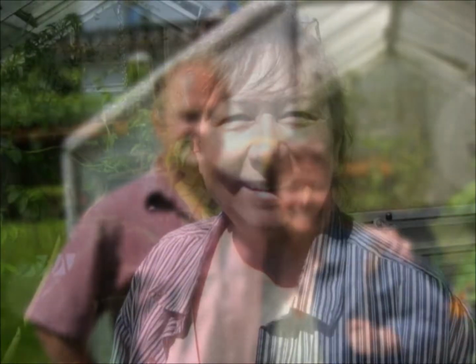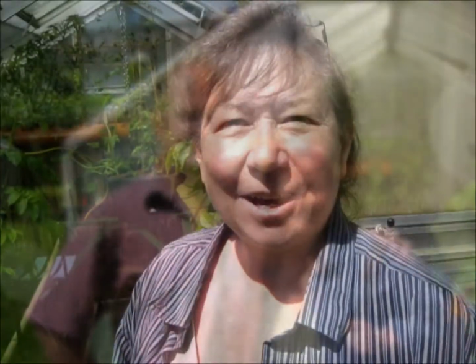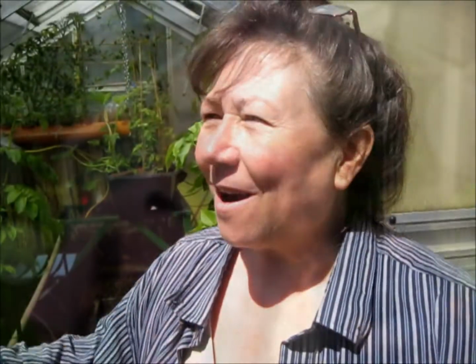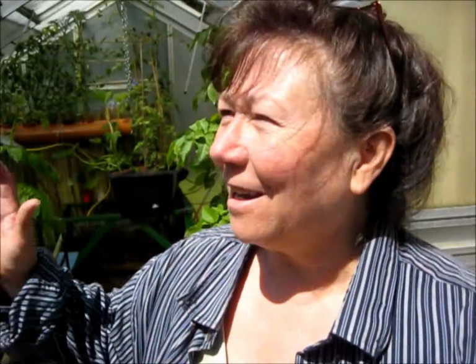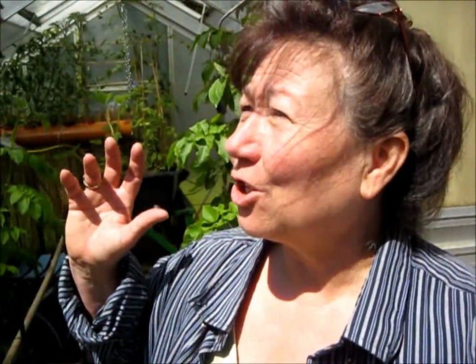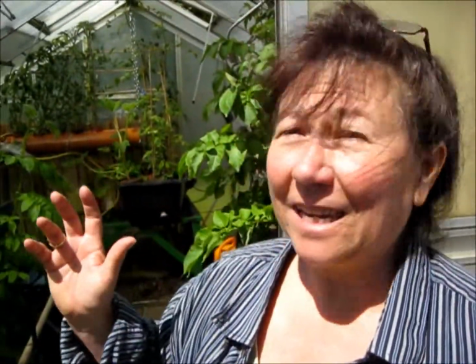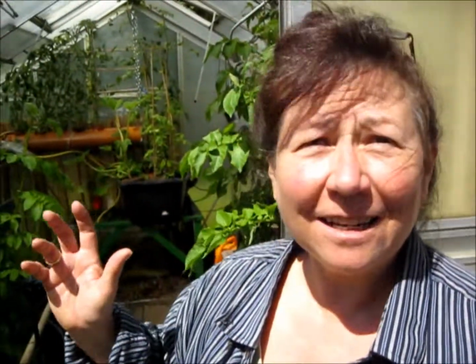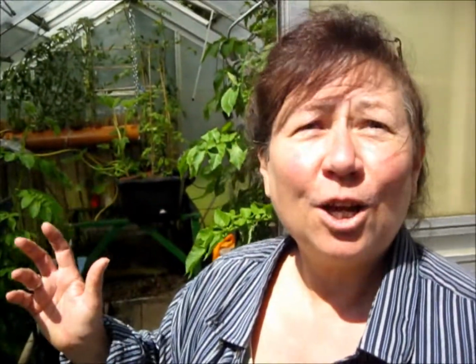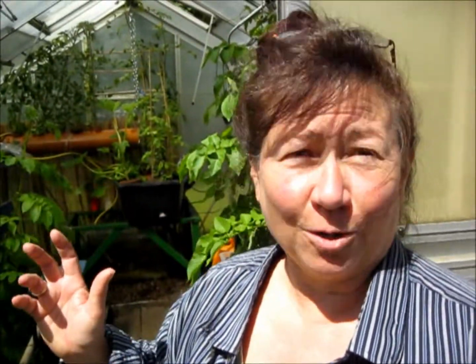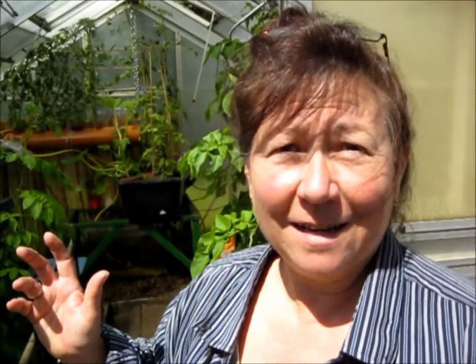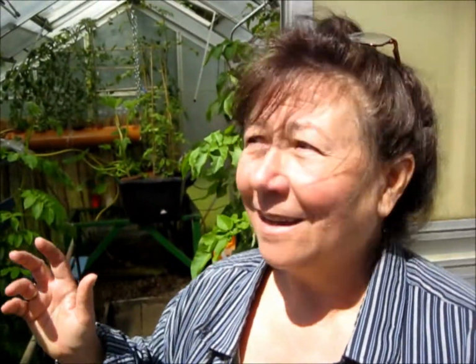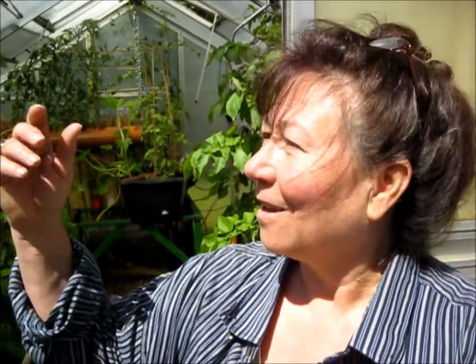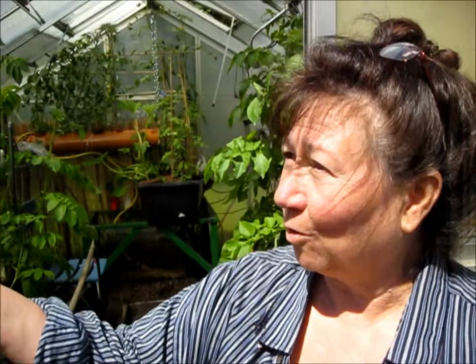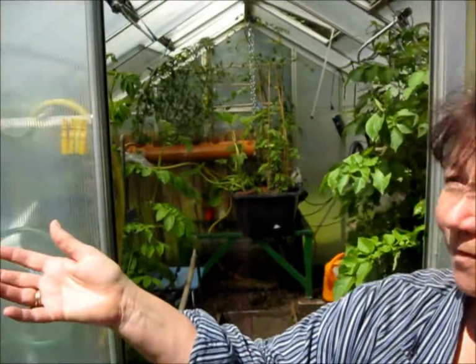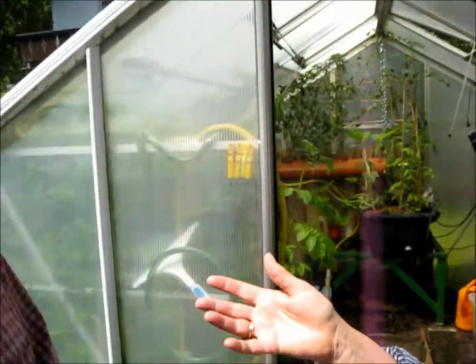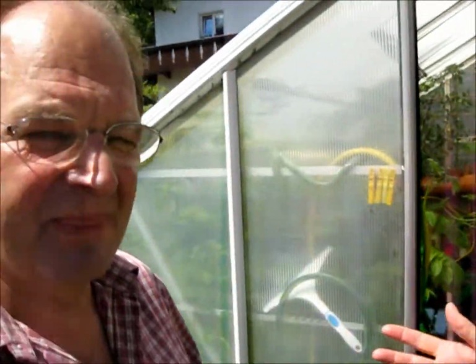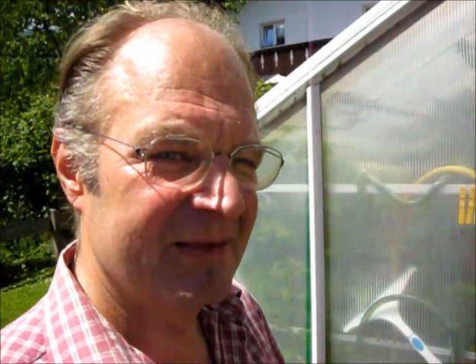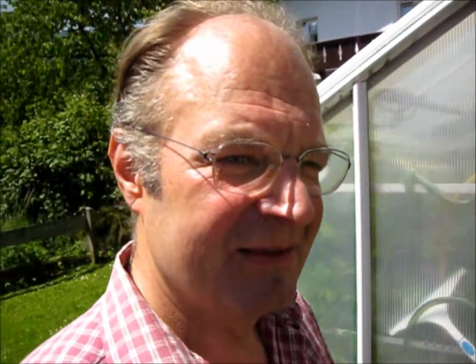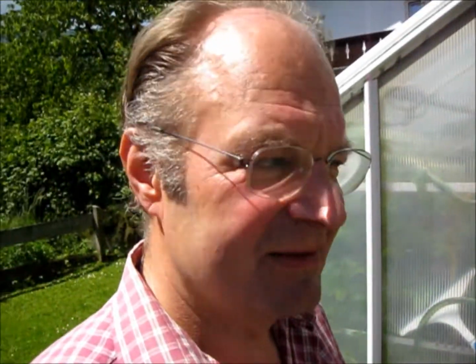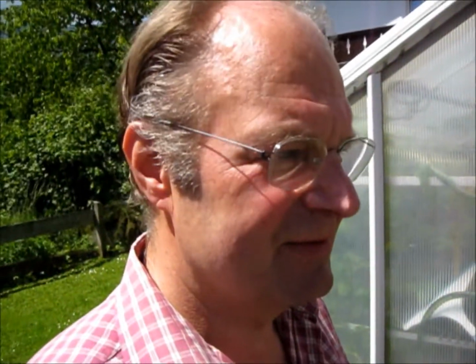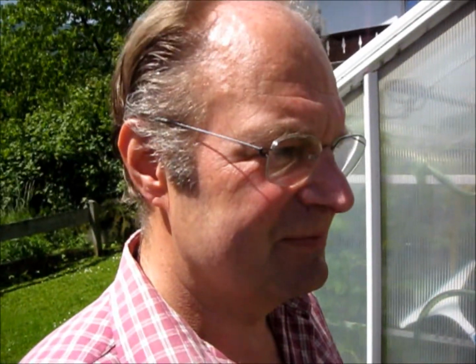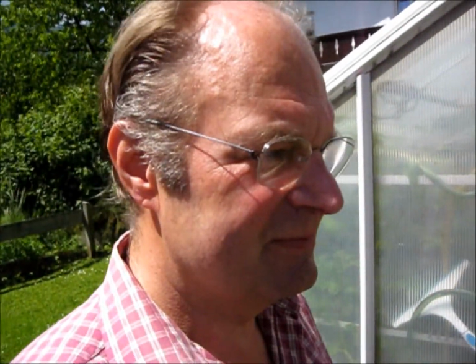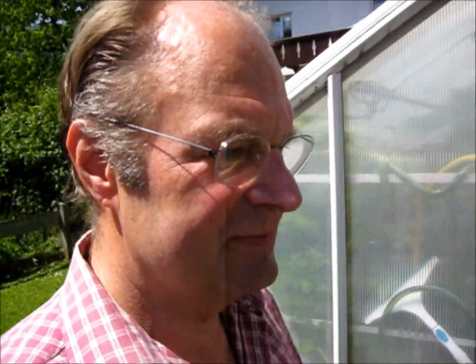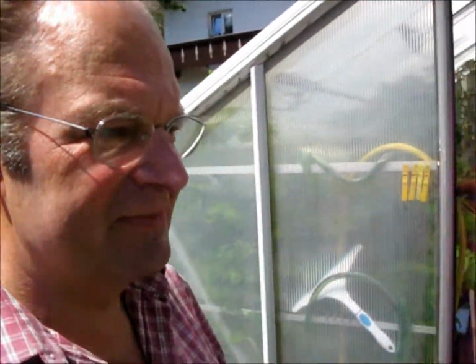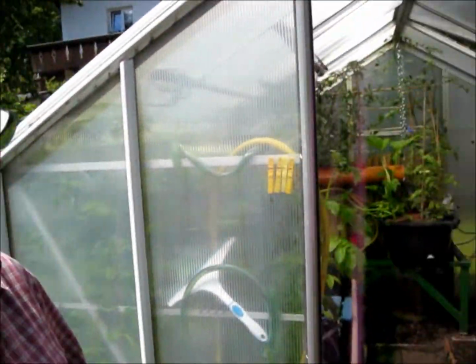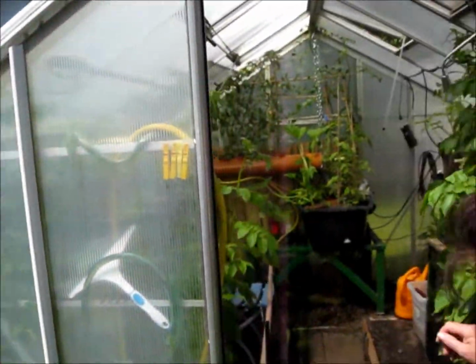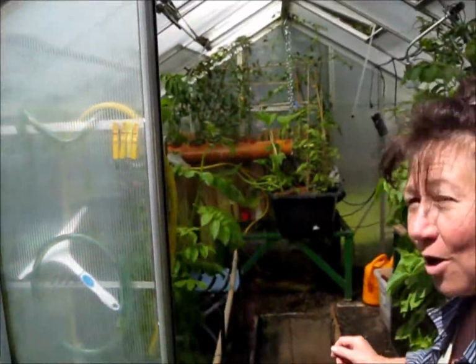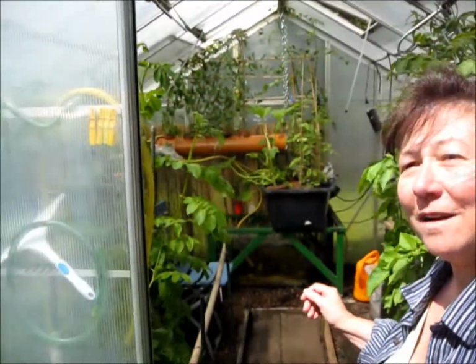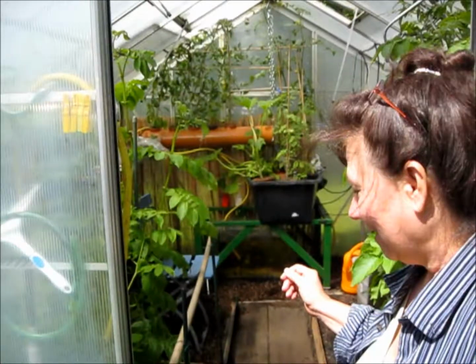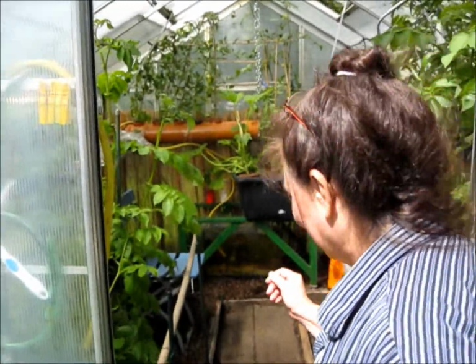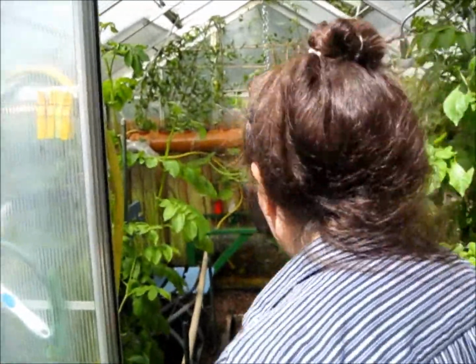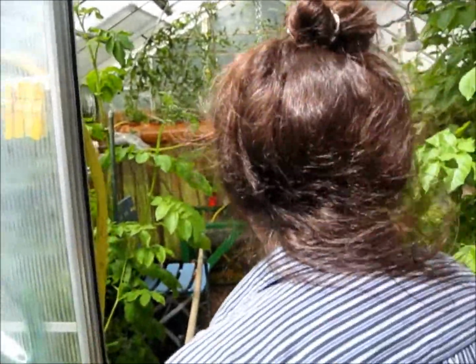Here we are in Schleckheim, Germany with Gunter Wege and his aquaponics system. Let's go on in and check it out.